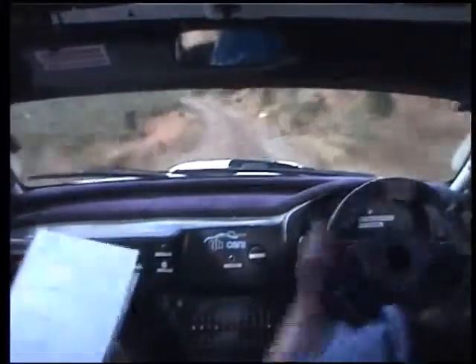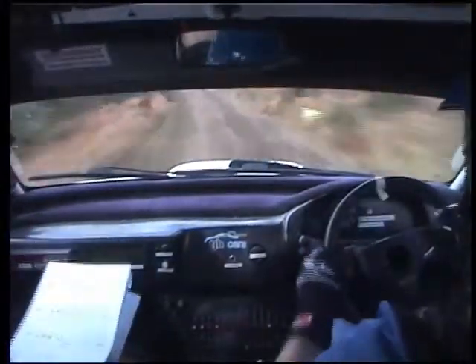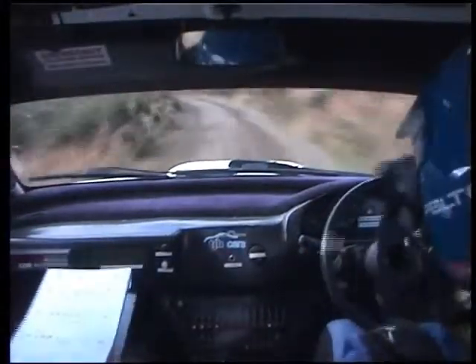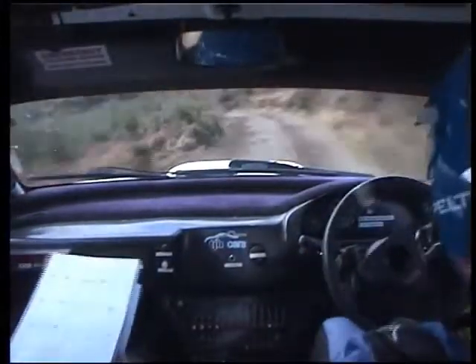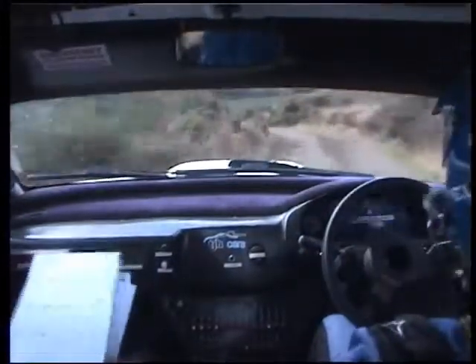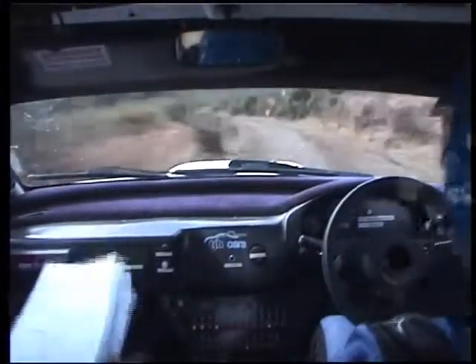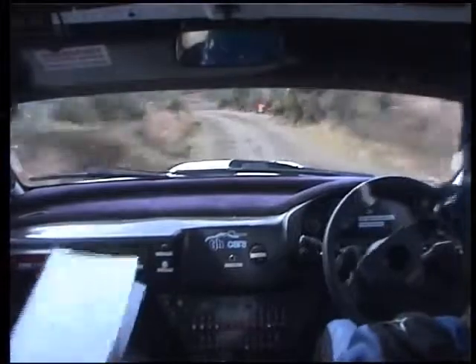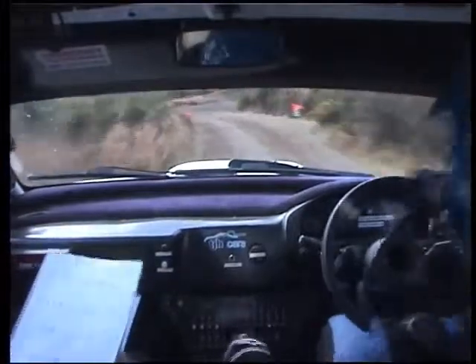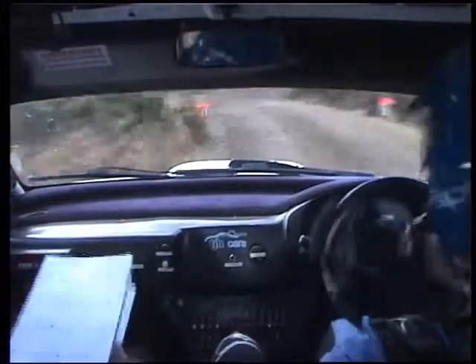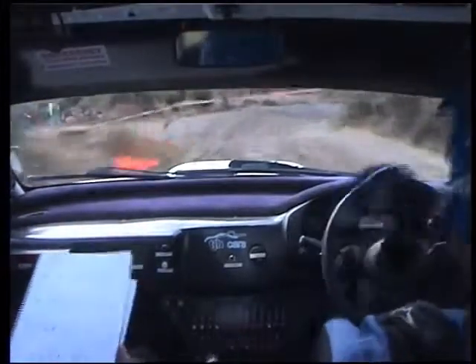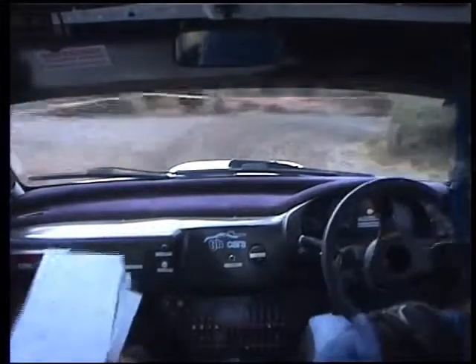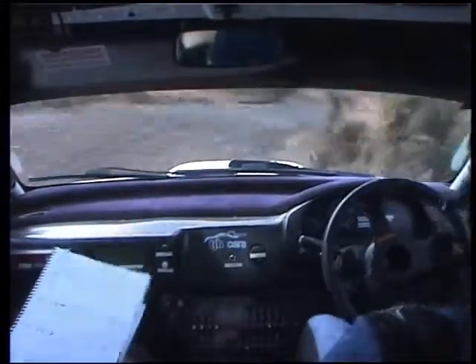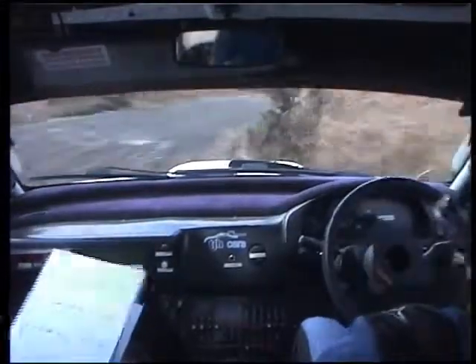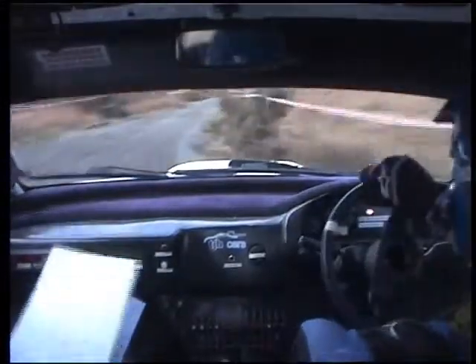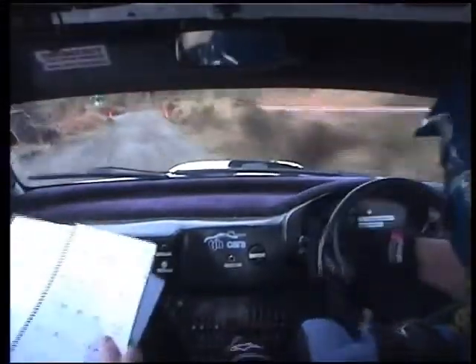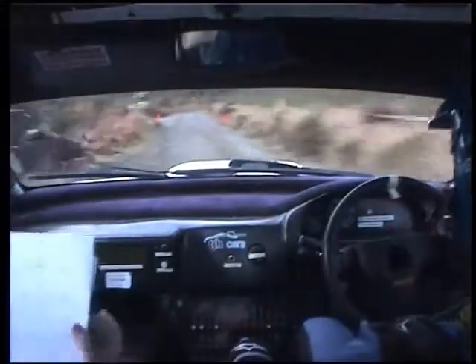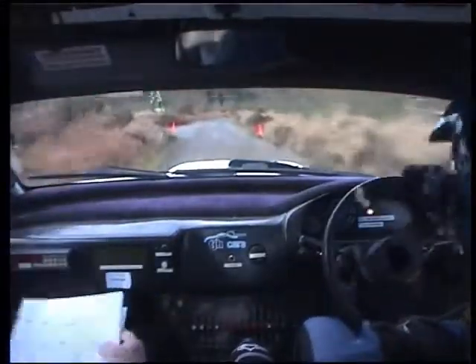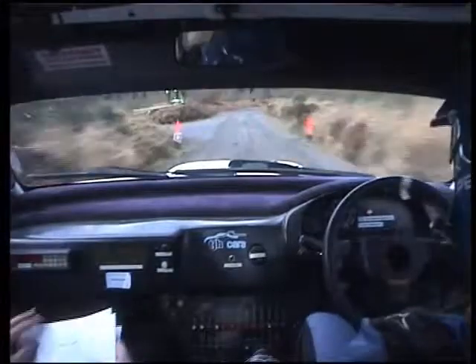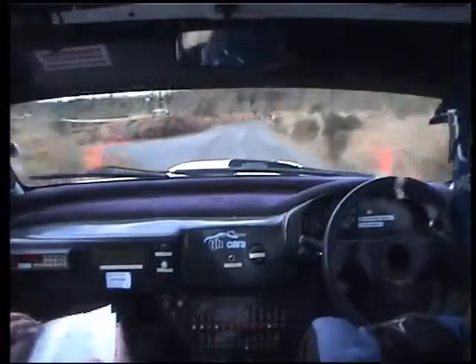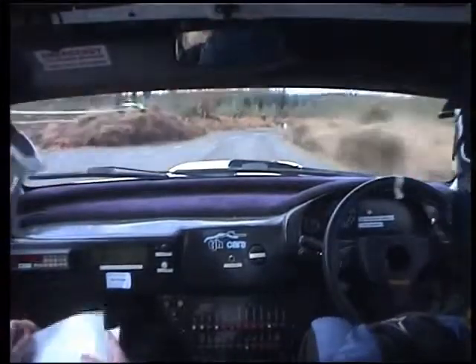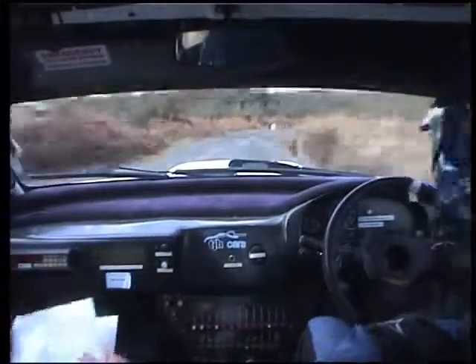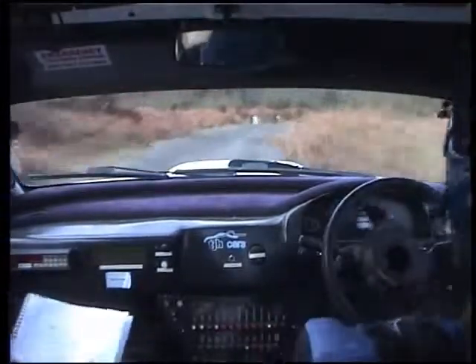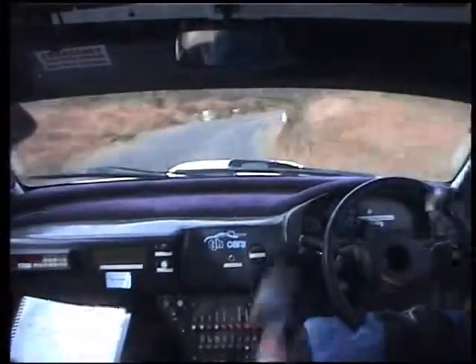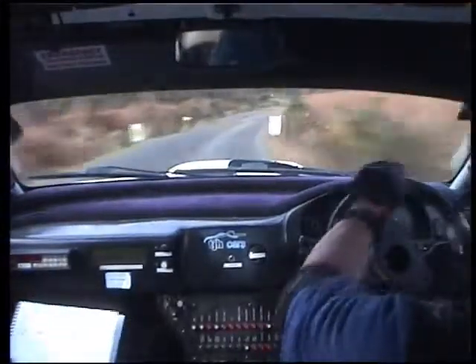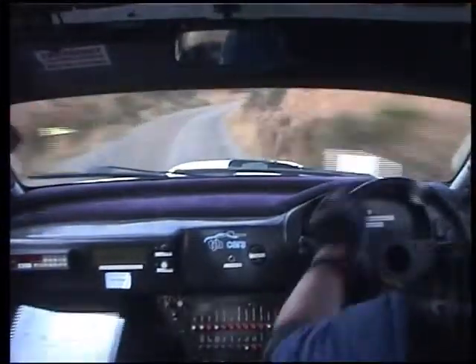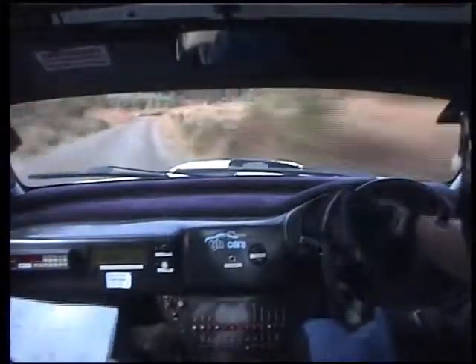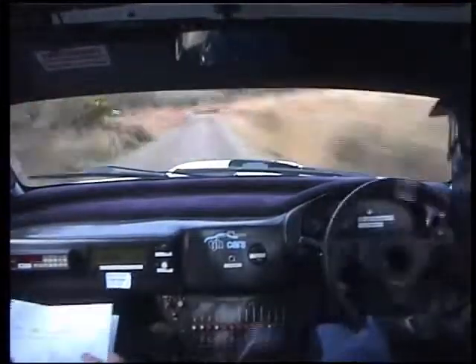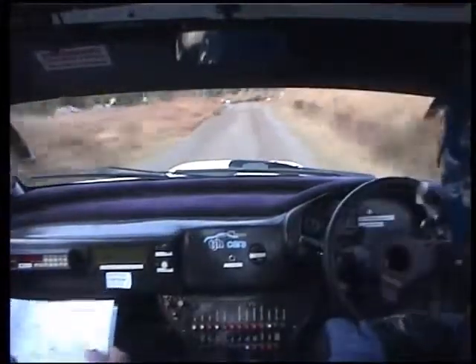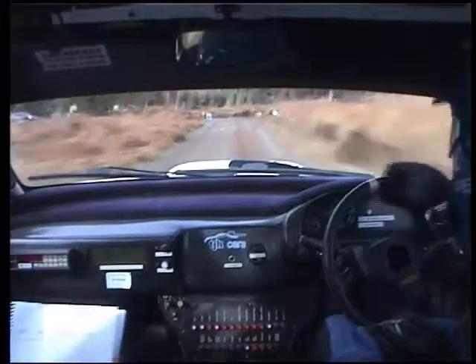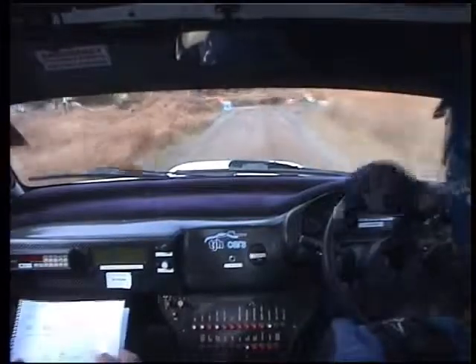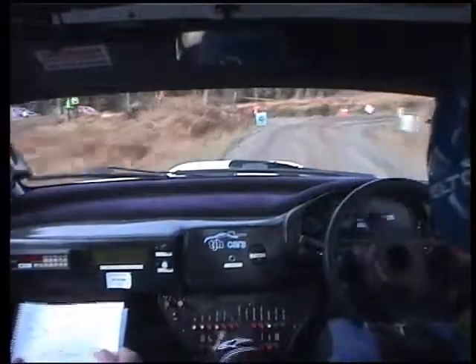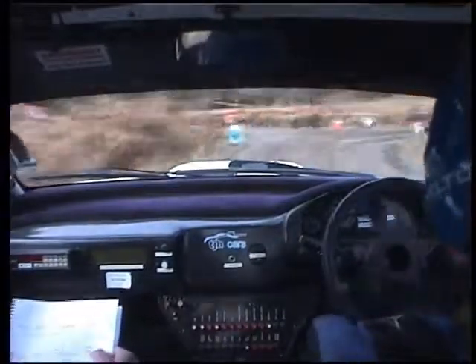3 left, slowing for fast square right. Nice and tidy now, nice and tidy. 80, 3 right. 60 up to the junction. Fast, square right, keep her on it. There you go, fast, square right. Nice and tidy, drain on the outside.